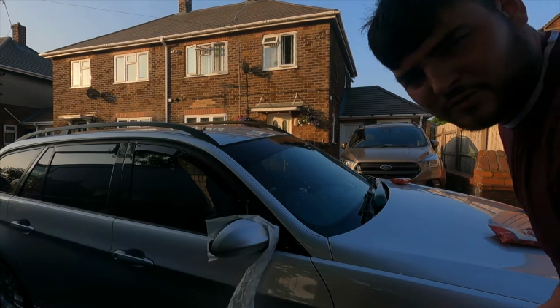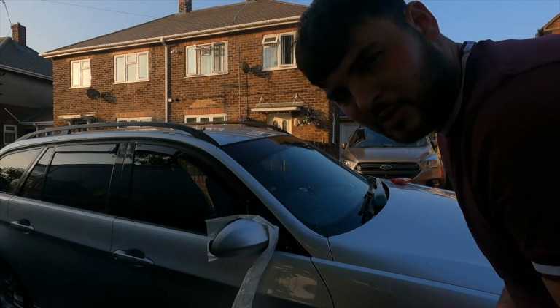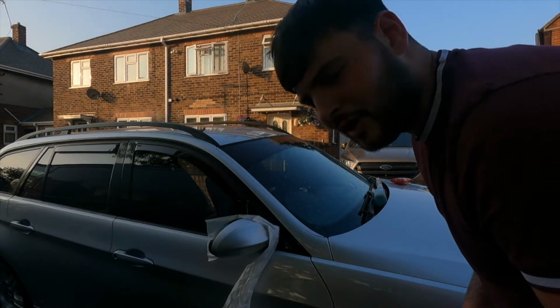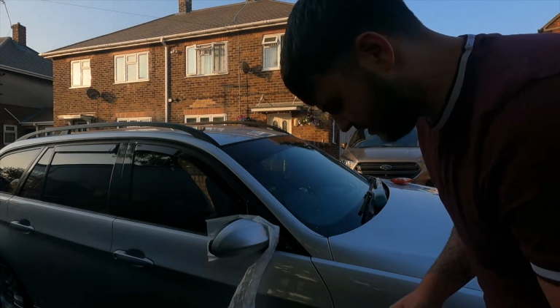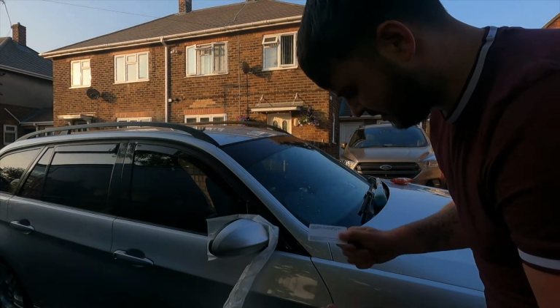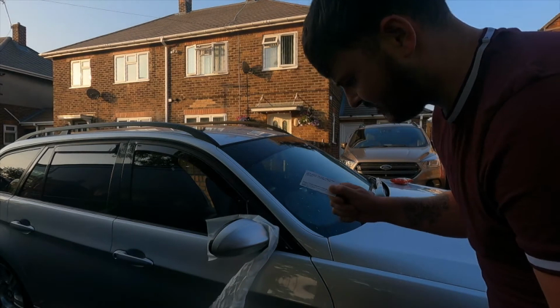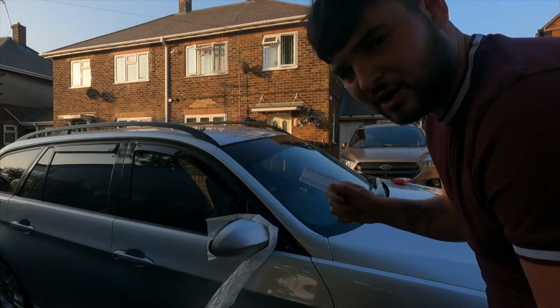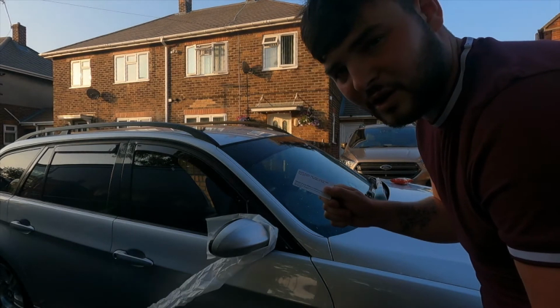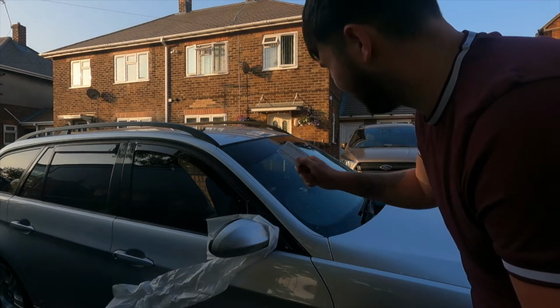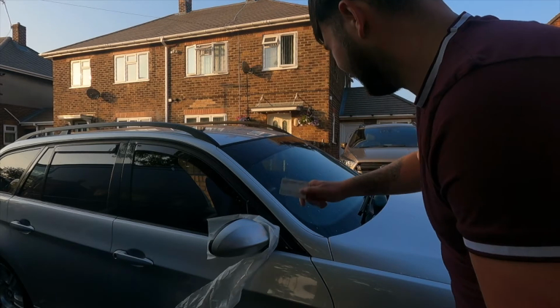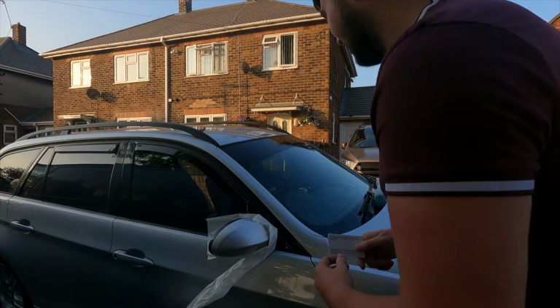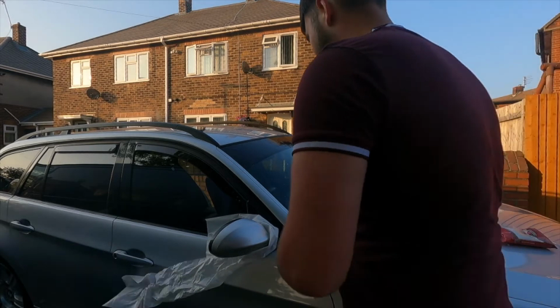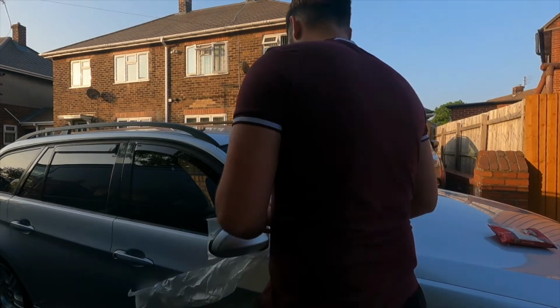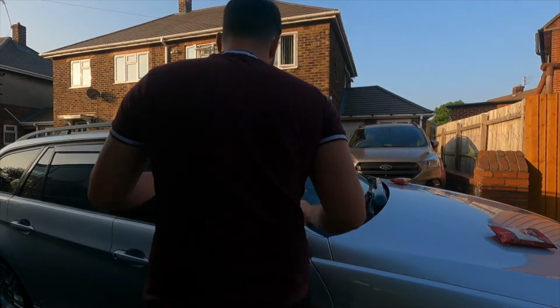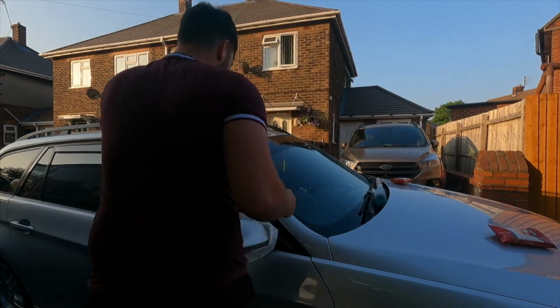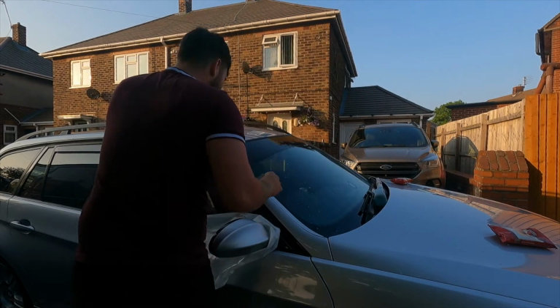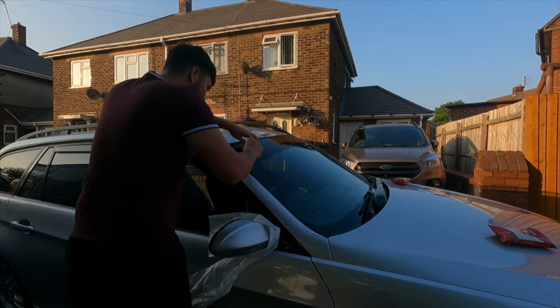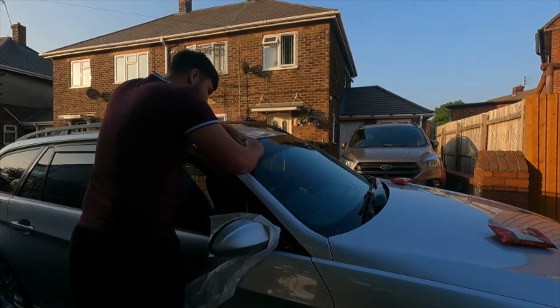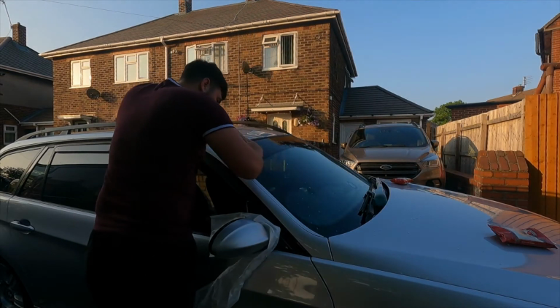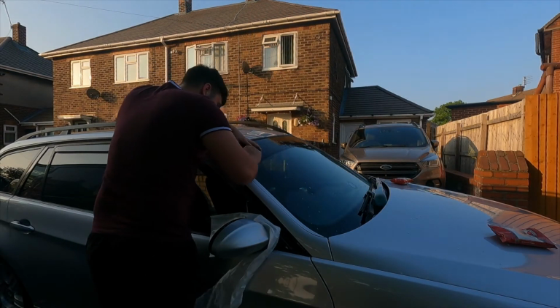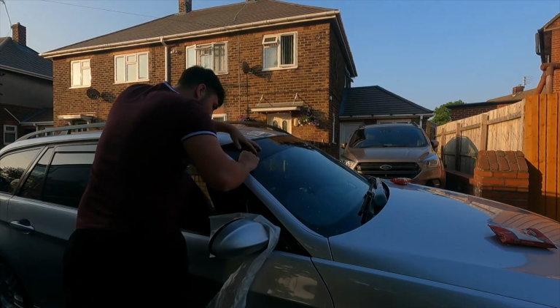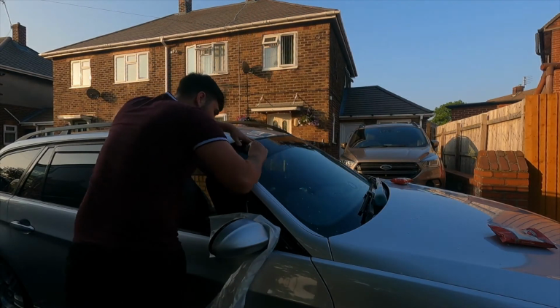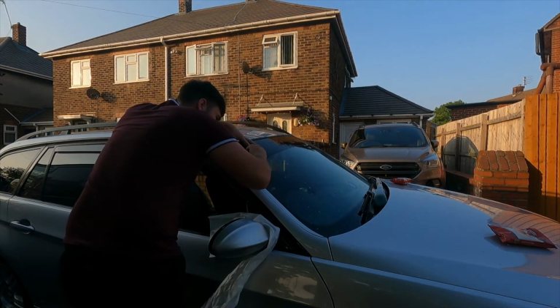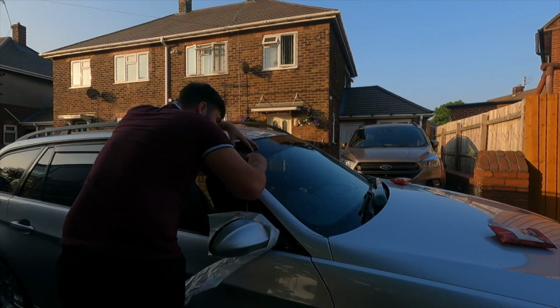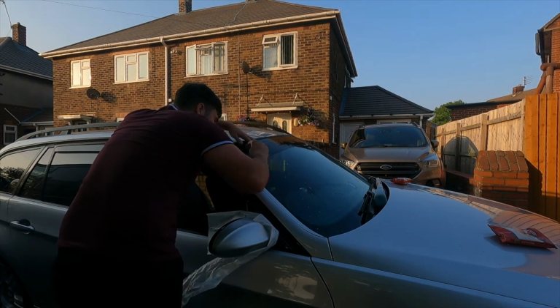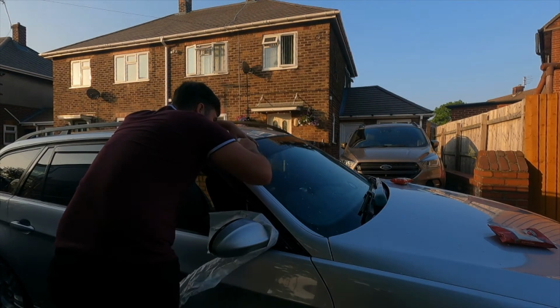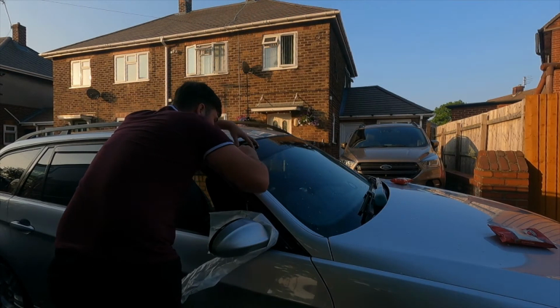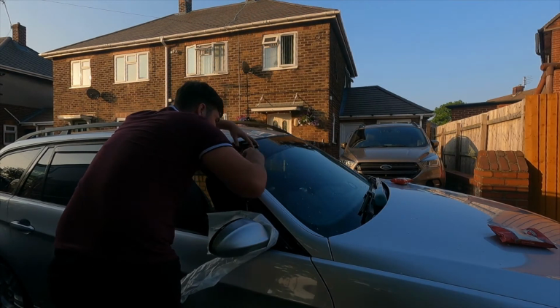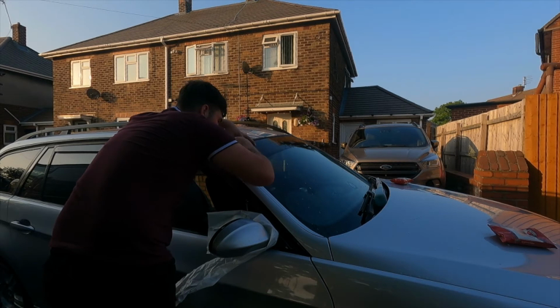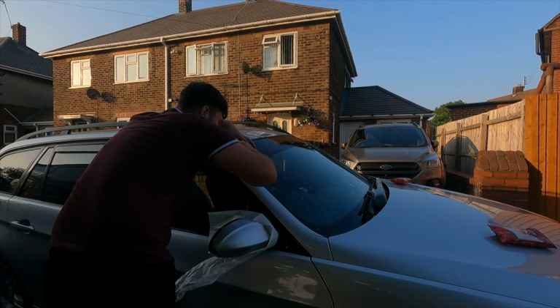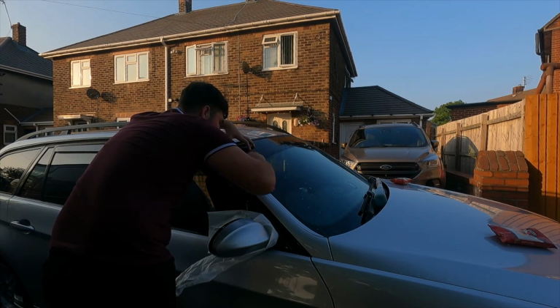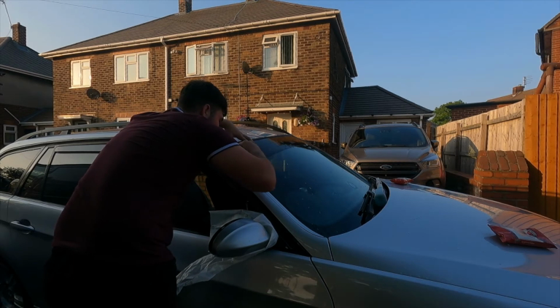Once you've trimmed off all the edges, get a card out and start pushing all the bubbles out. It's so satisfying, isn't it?